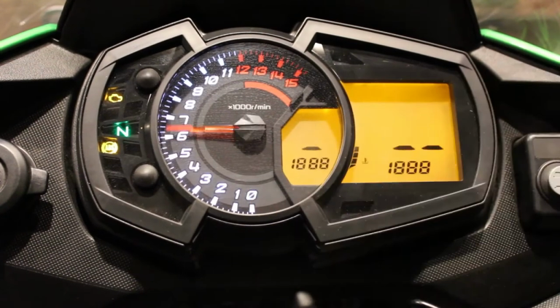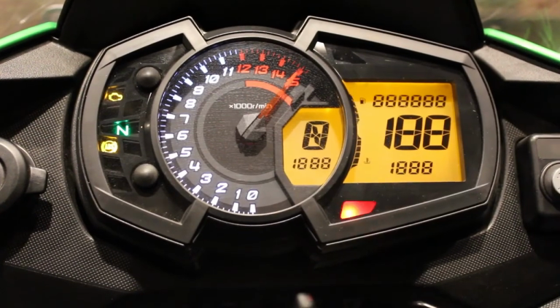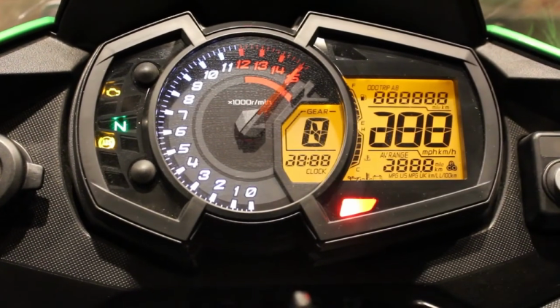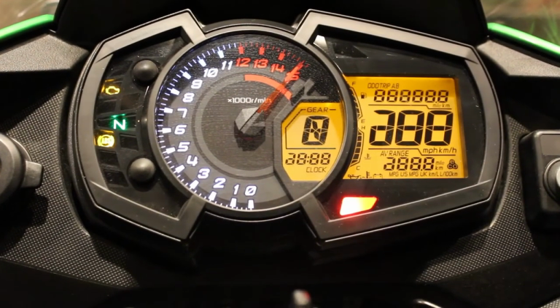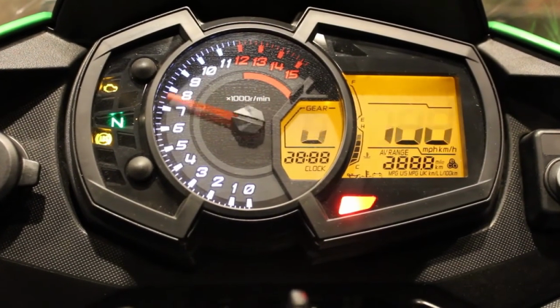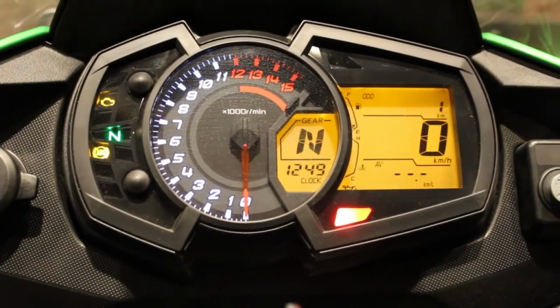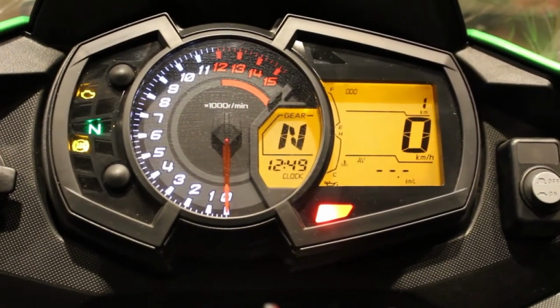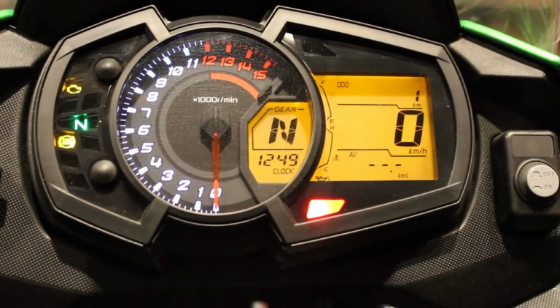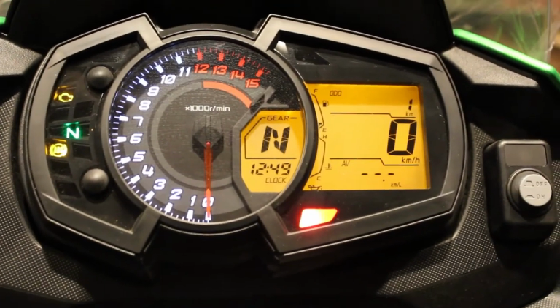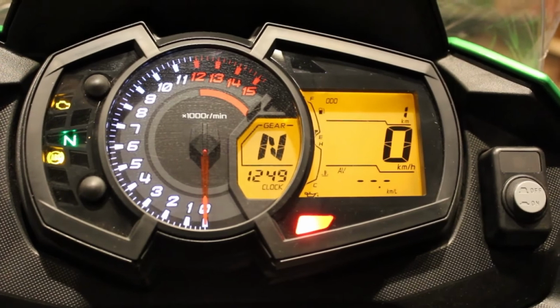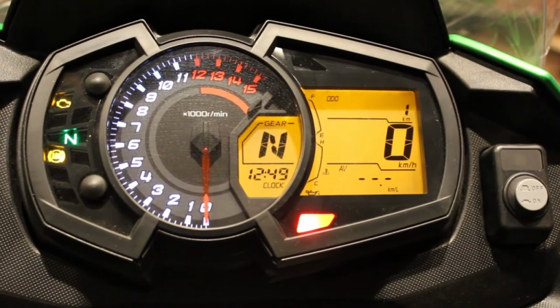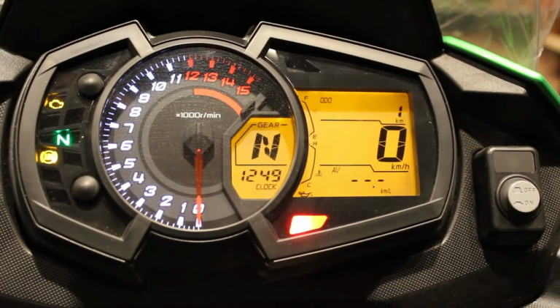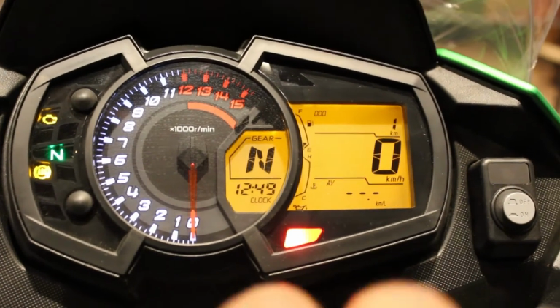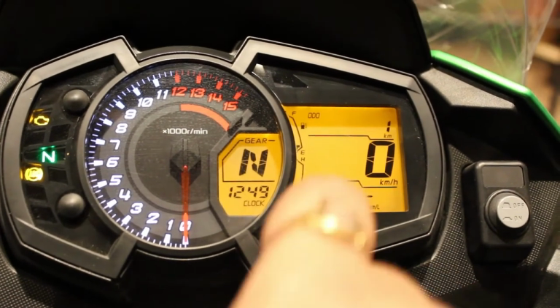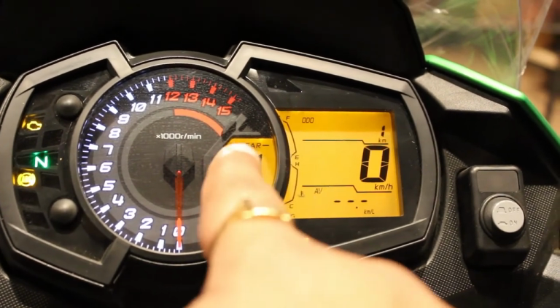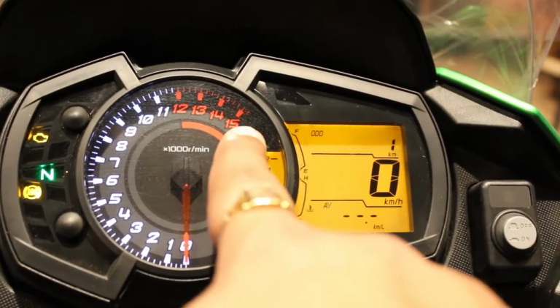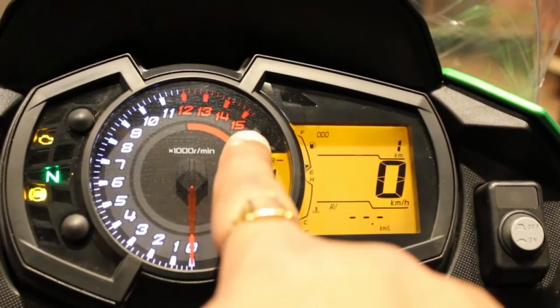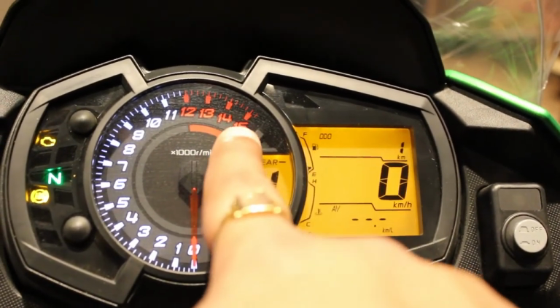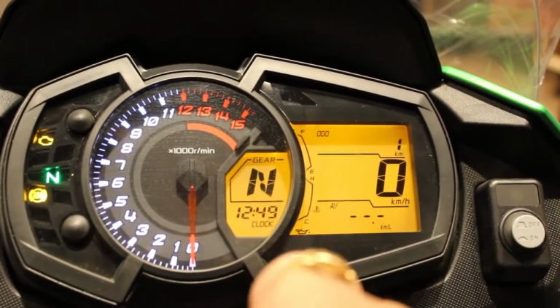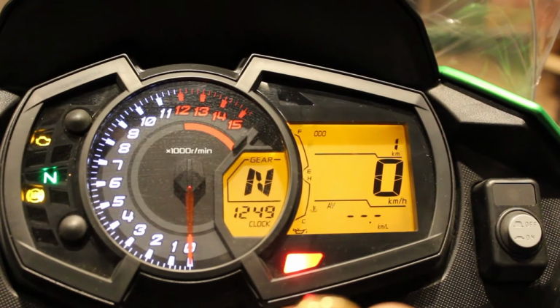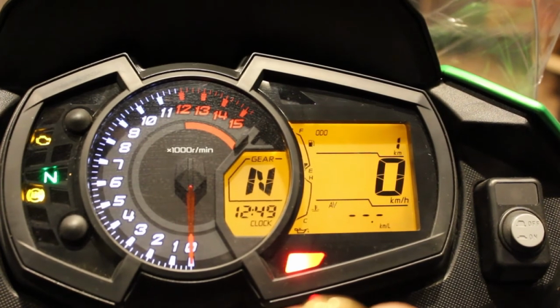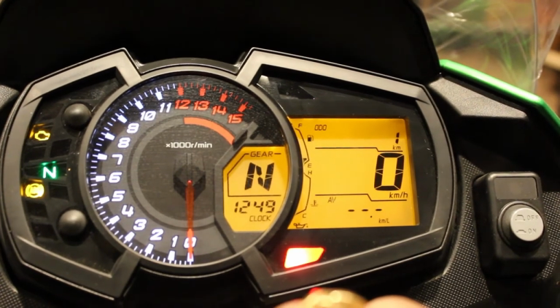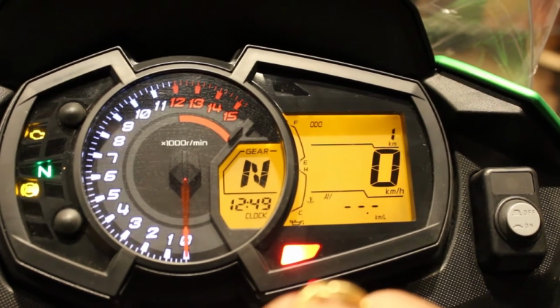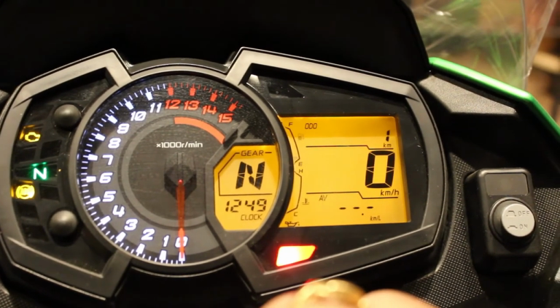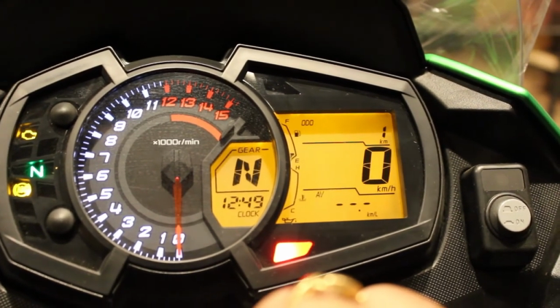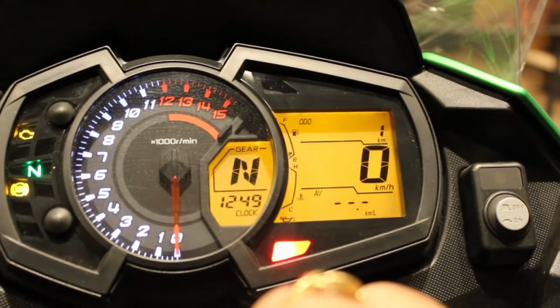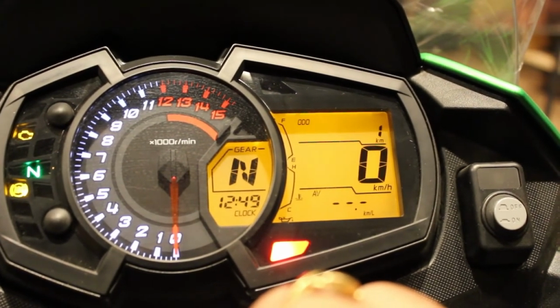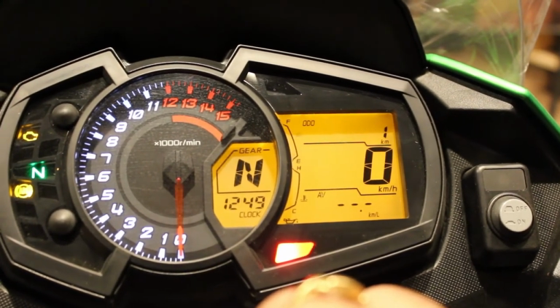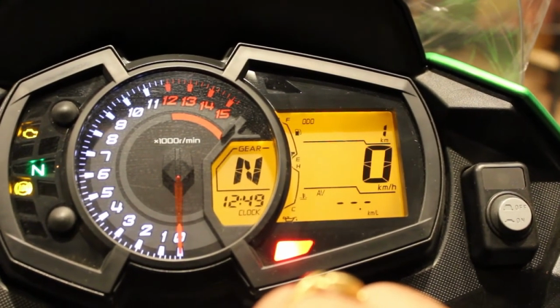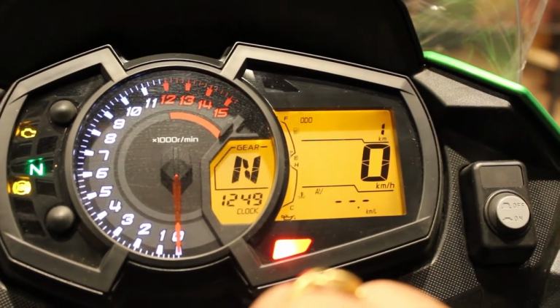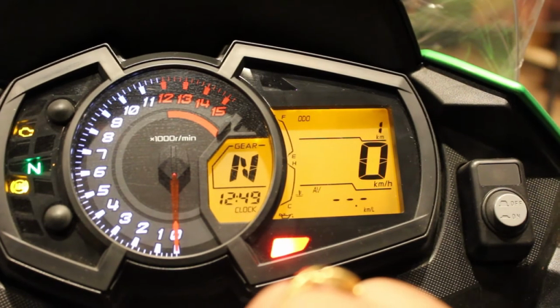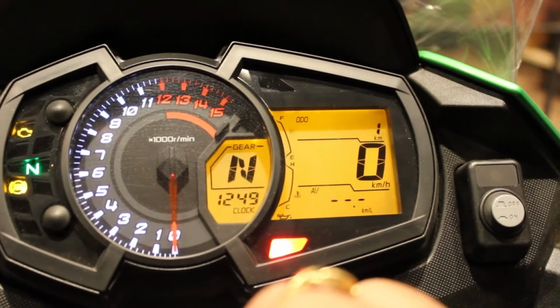Let's take a look at the meter now. You have all the information here on the meter. The RPM range goes up to 15,000rpm because you get maximum torque at 10,000rpm and maximum horsepower at 11,500rpm.